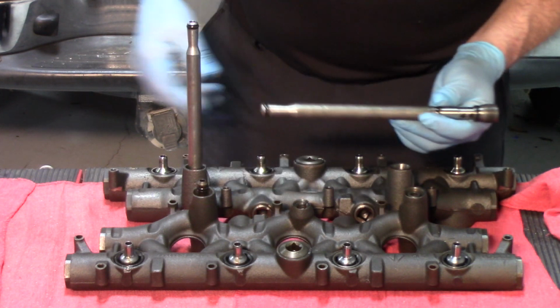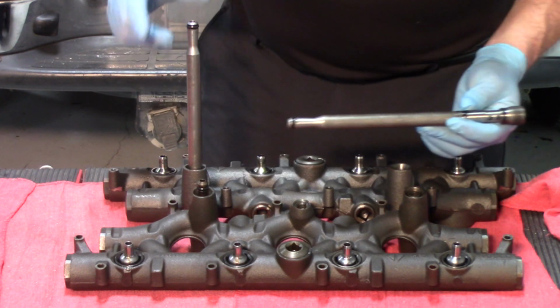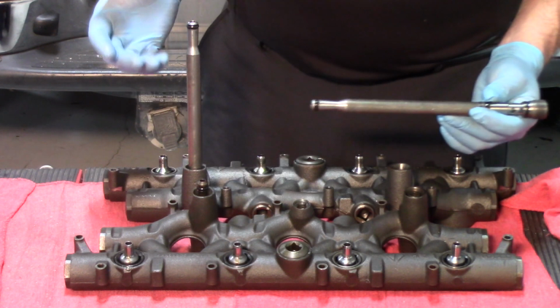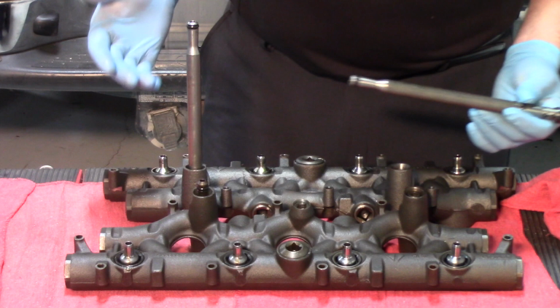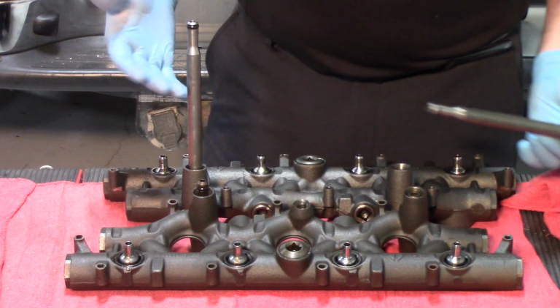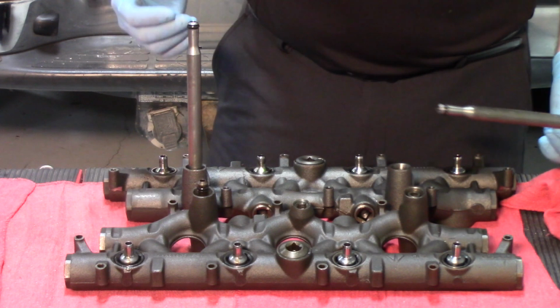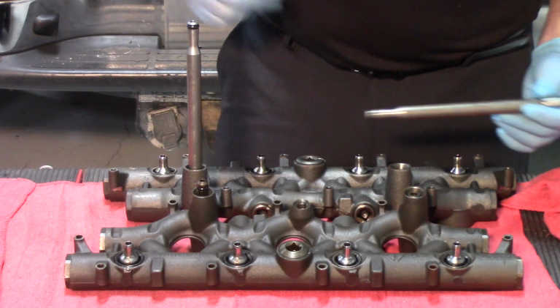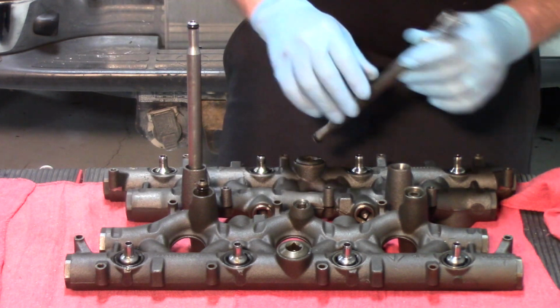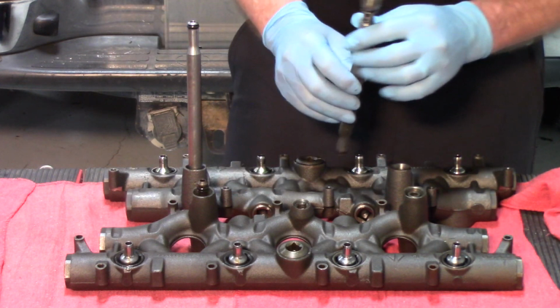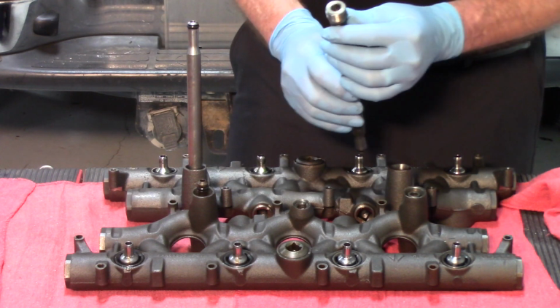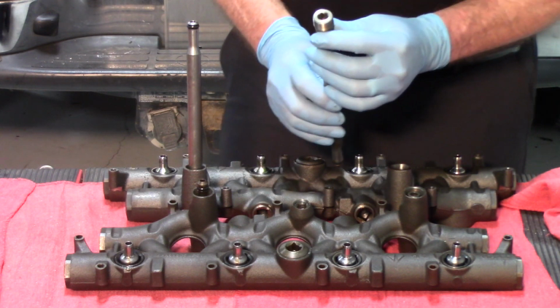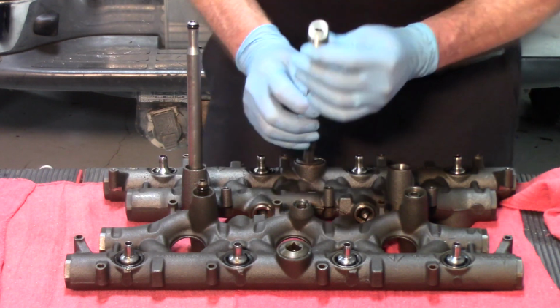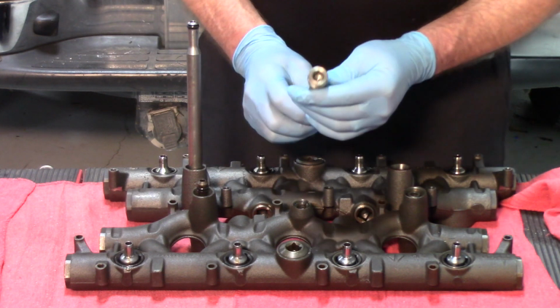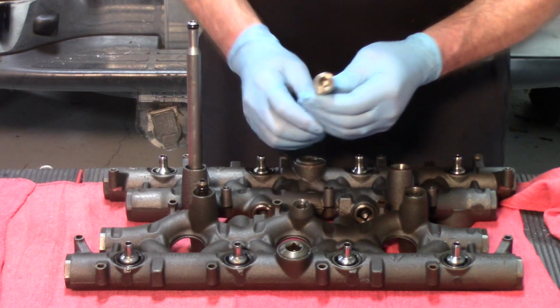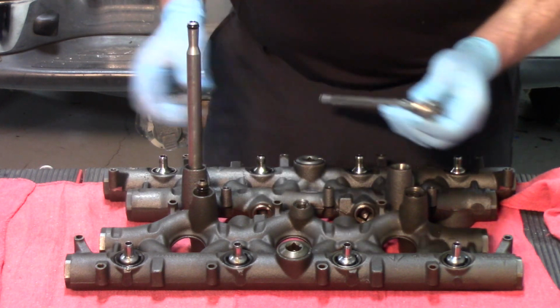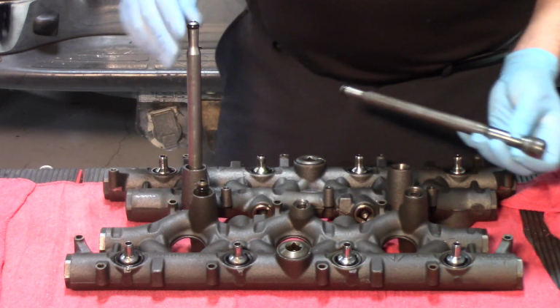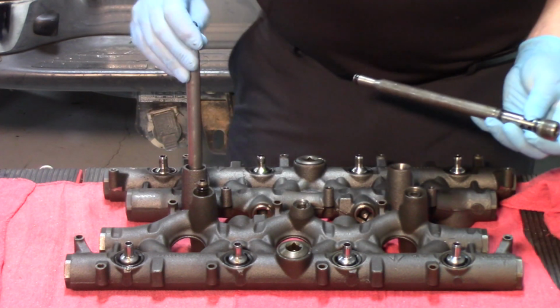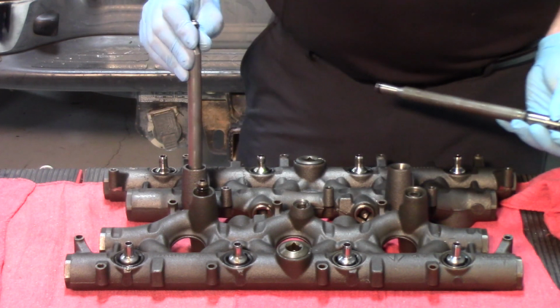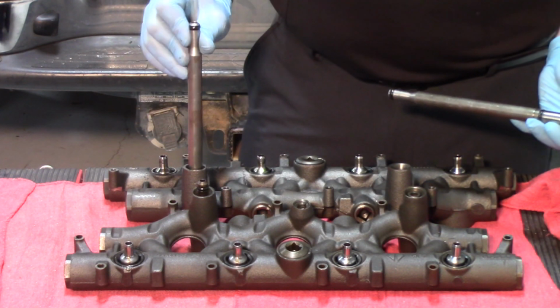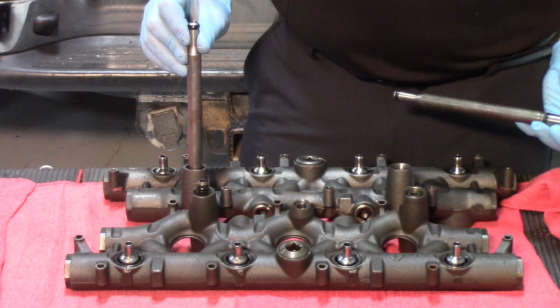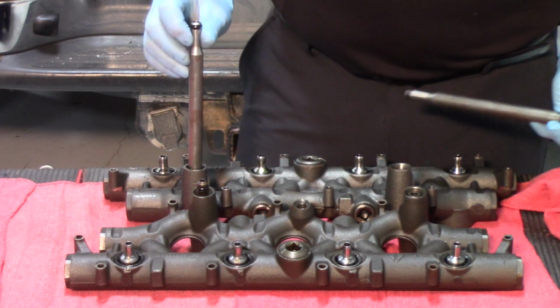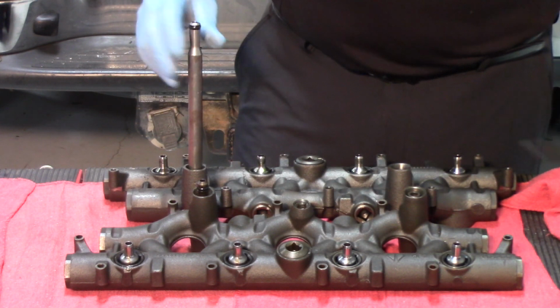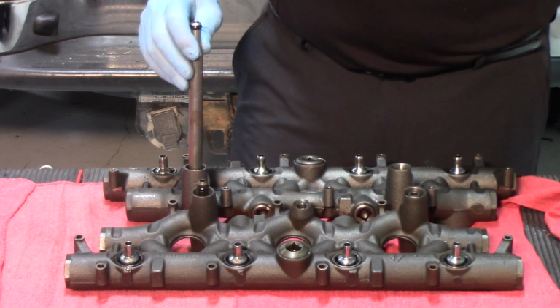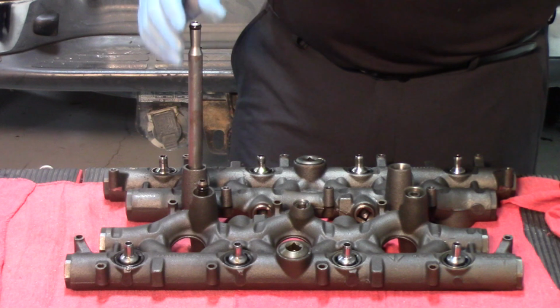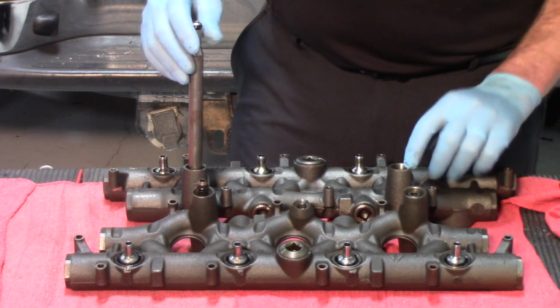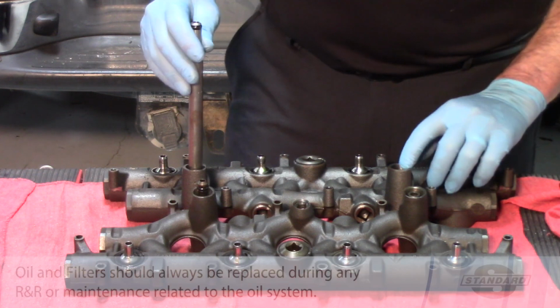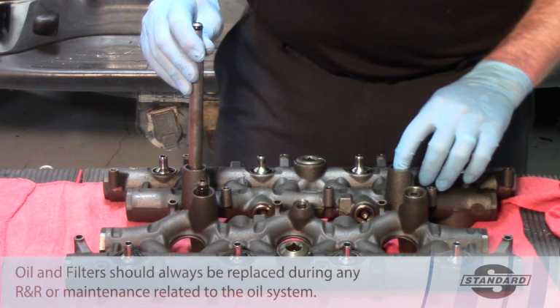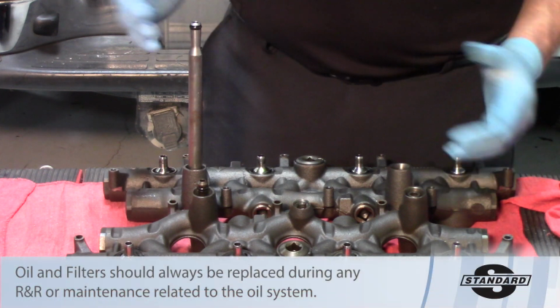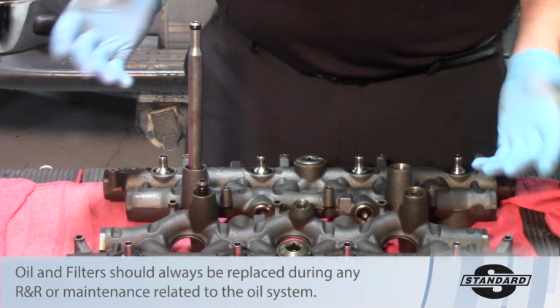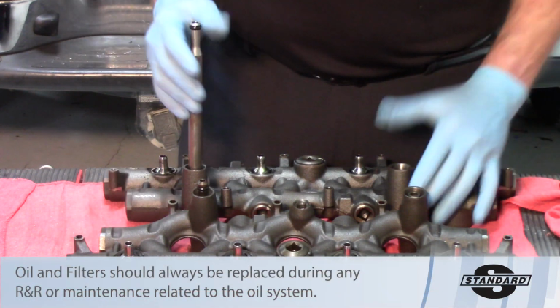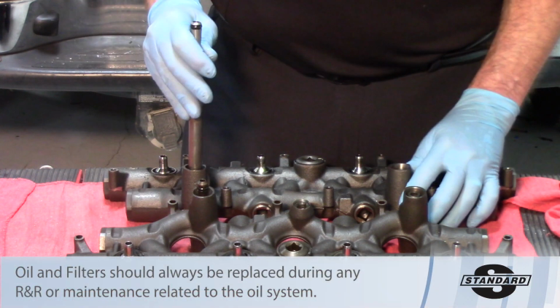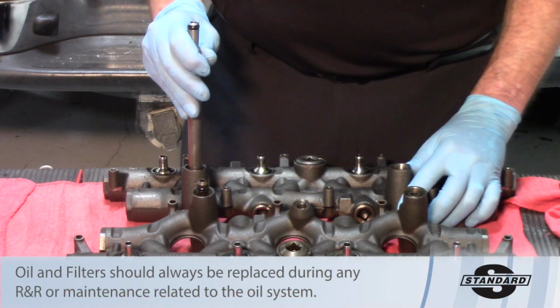In order to pull these out, it simply requires a hex — remove the stand pipe and the dummy plug, and replace them with new units.